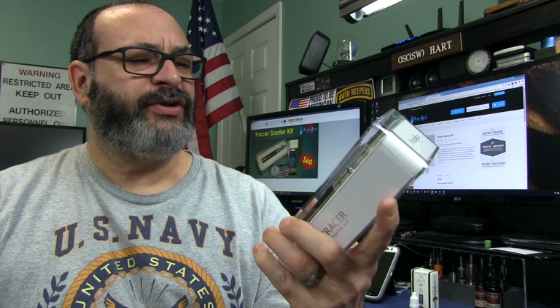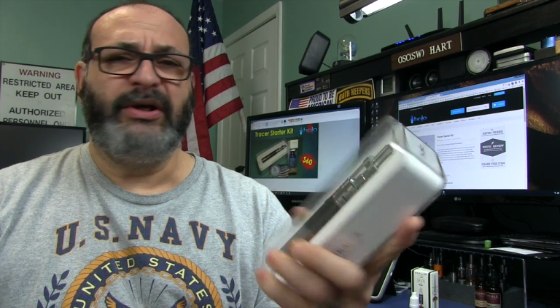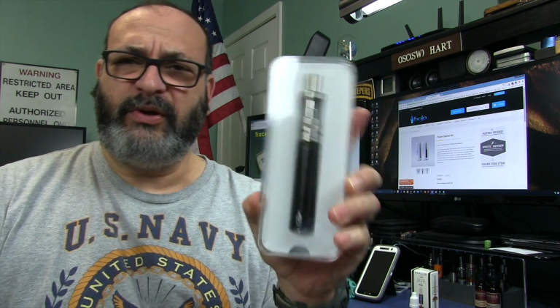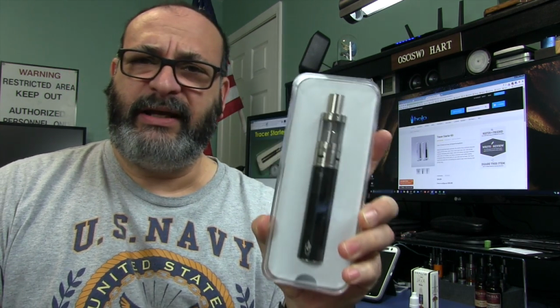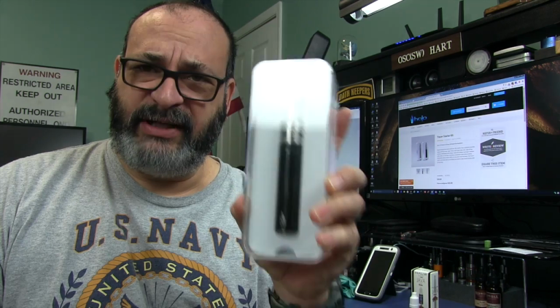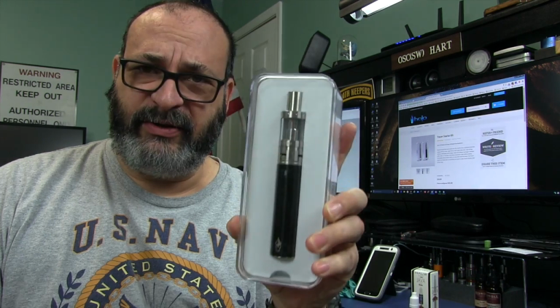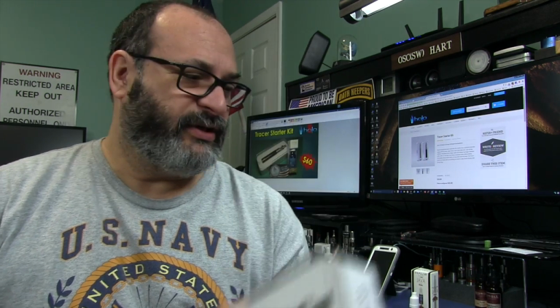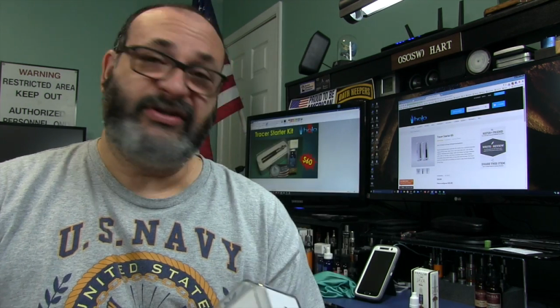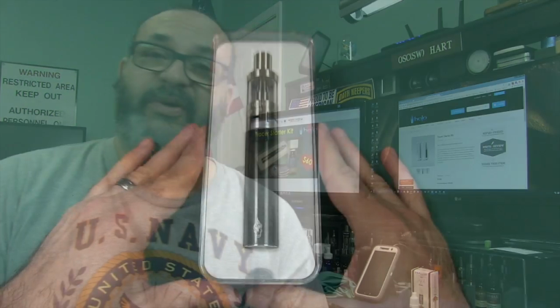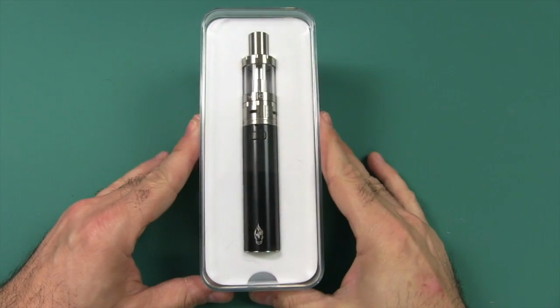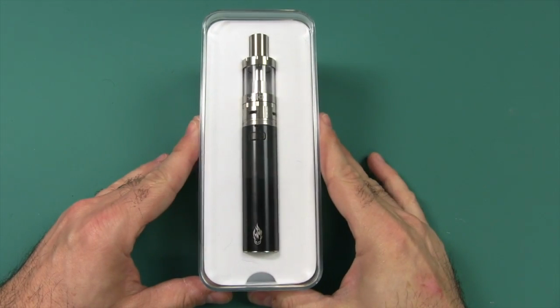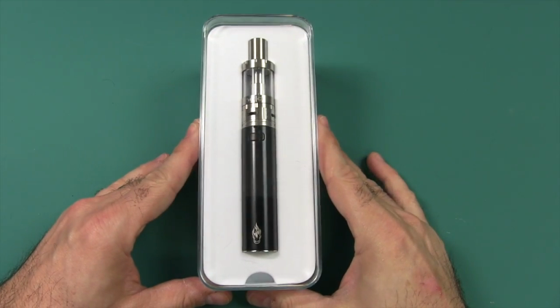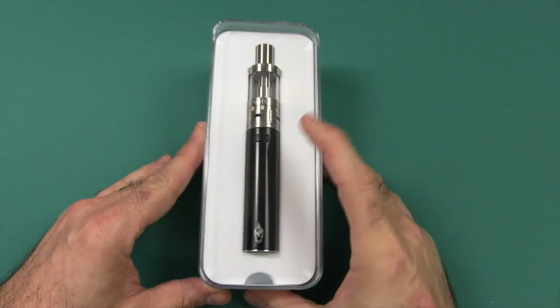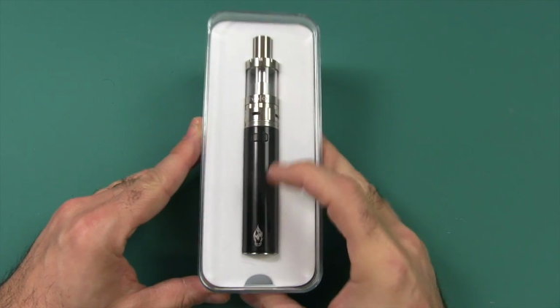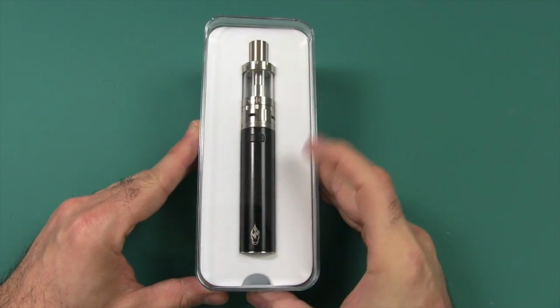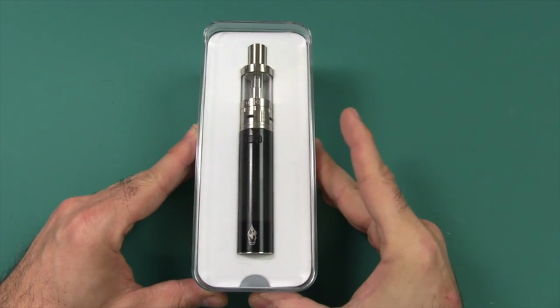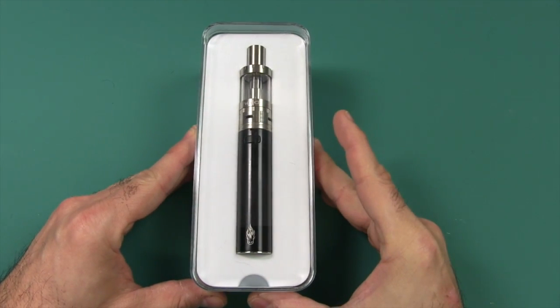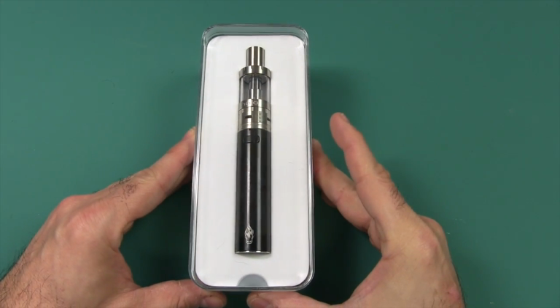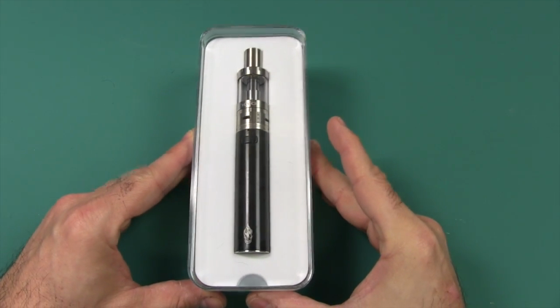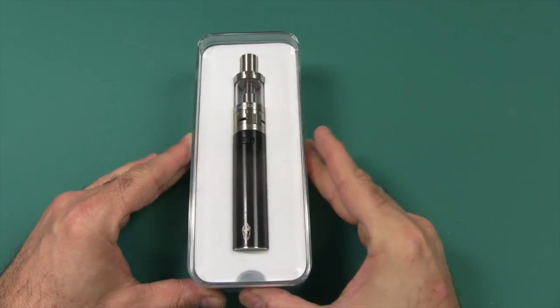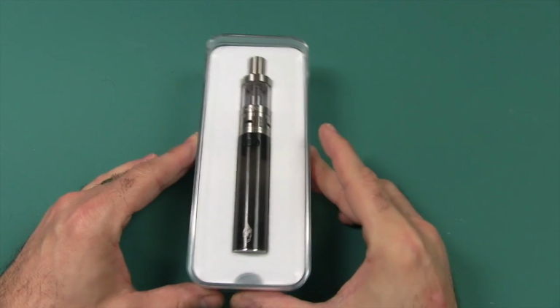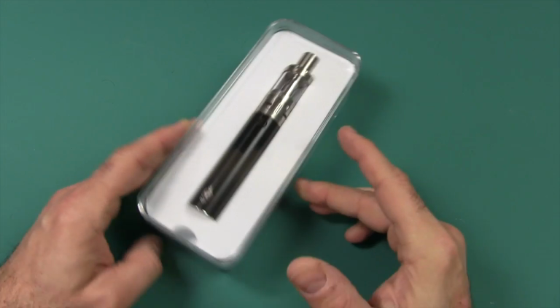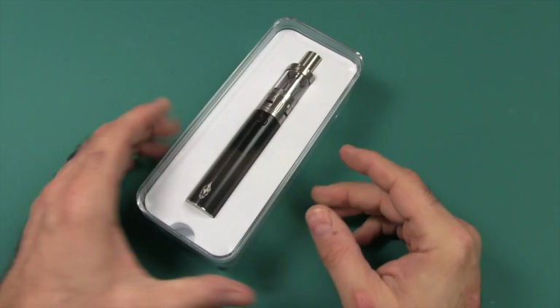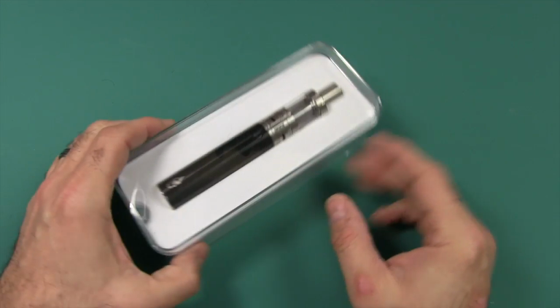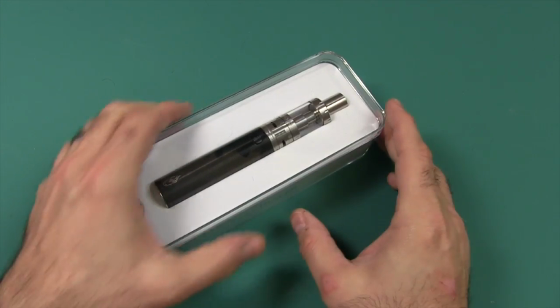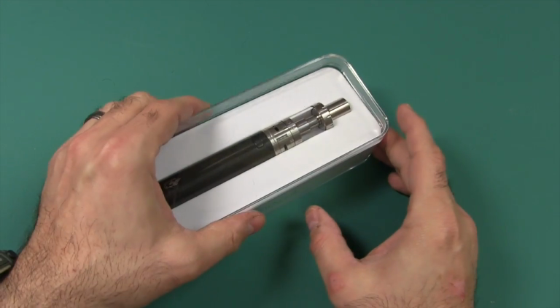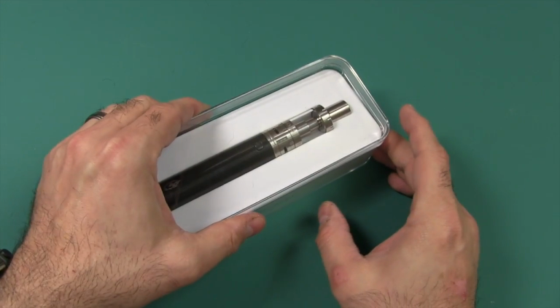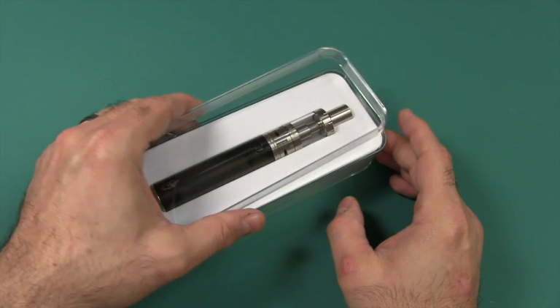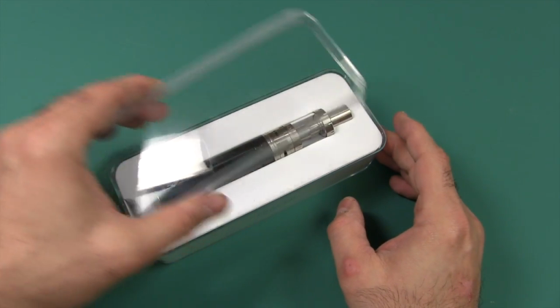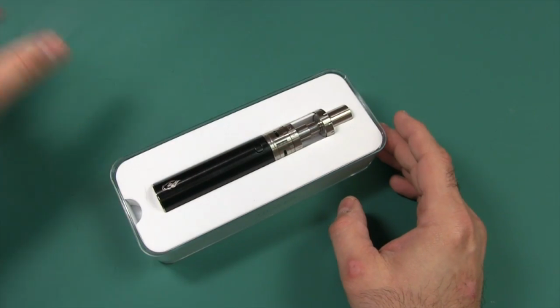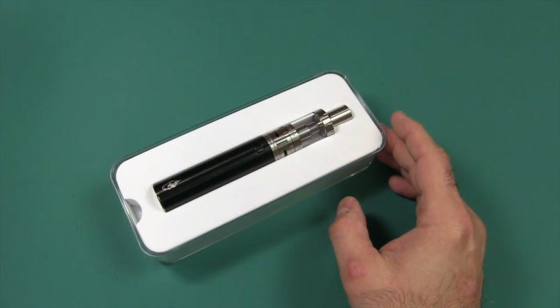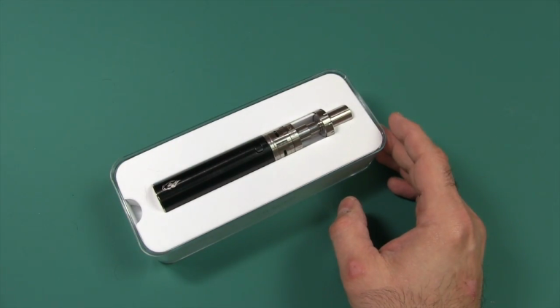We'll go ahead and take a close look at this. This kit comes in your choice of either black or silver, runs about $60, and I've gone ahead and provided a link in the description box below.